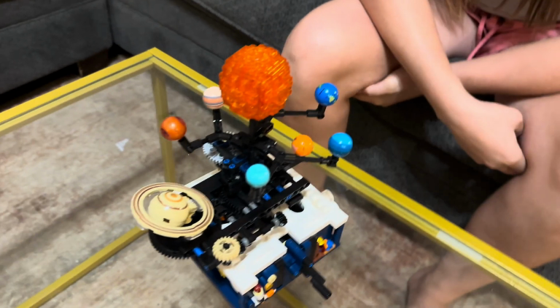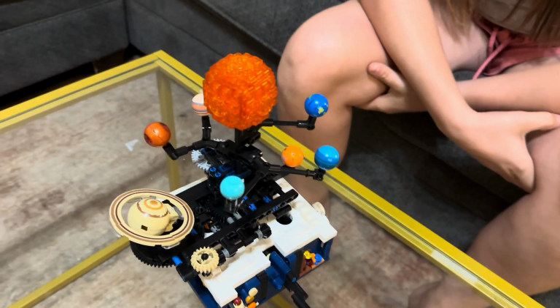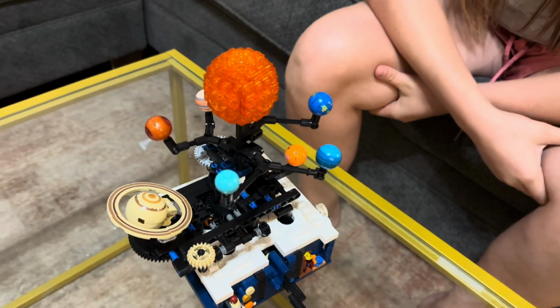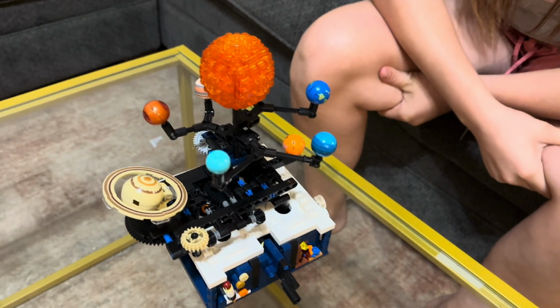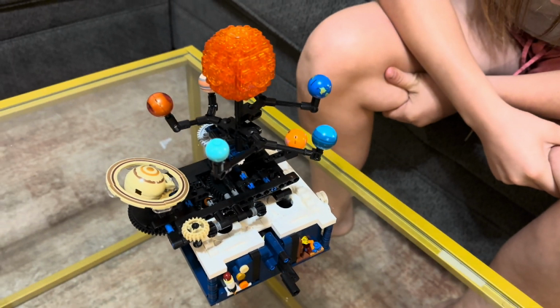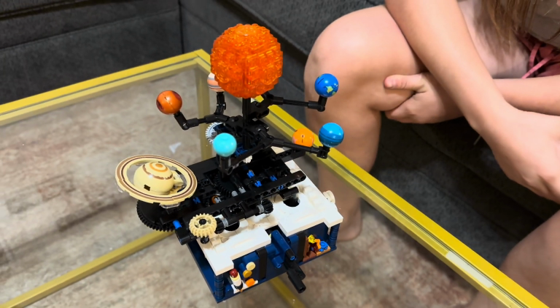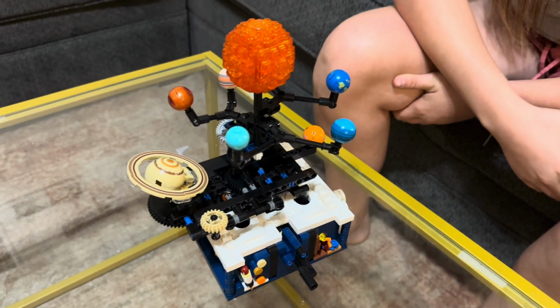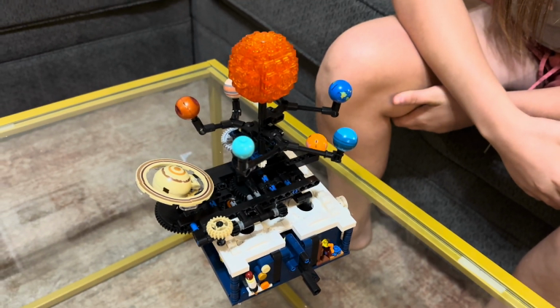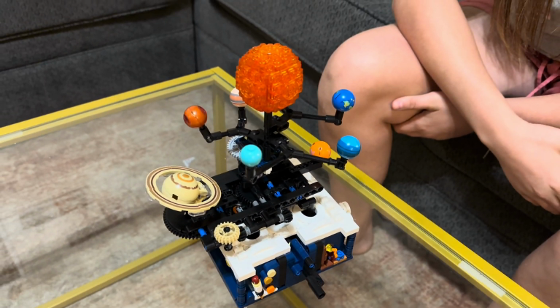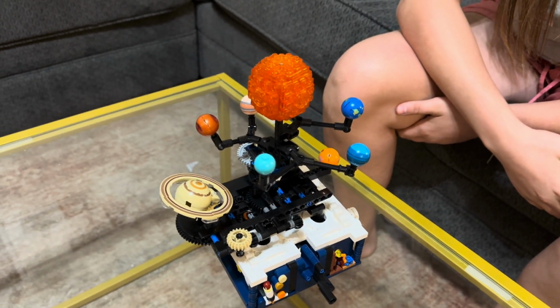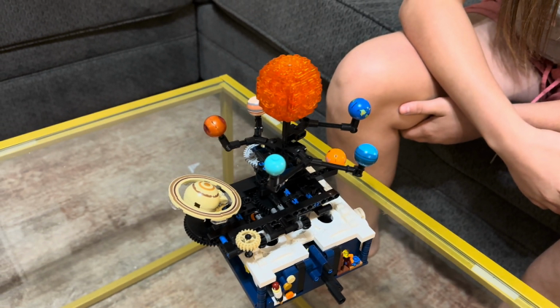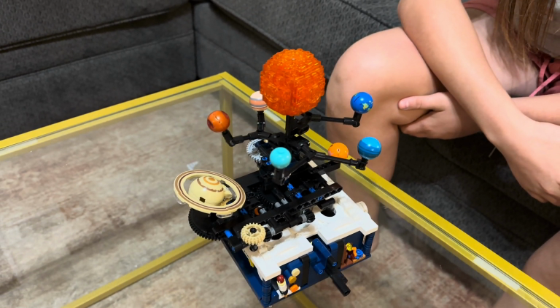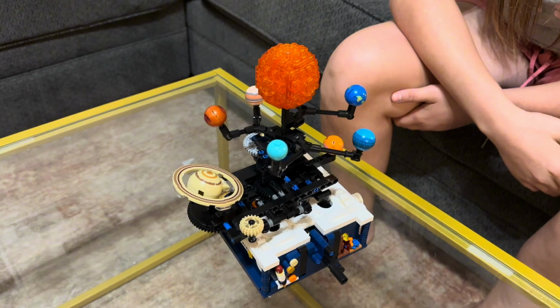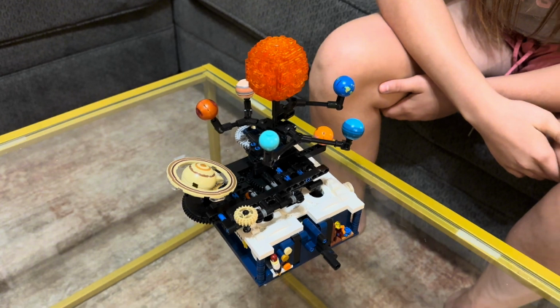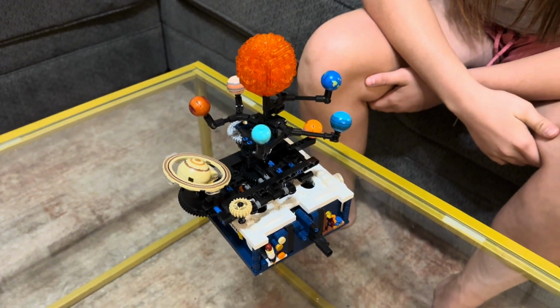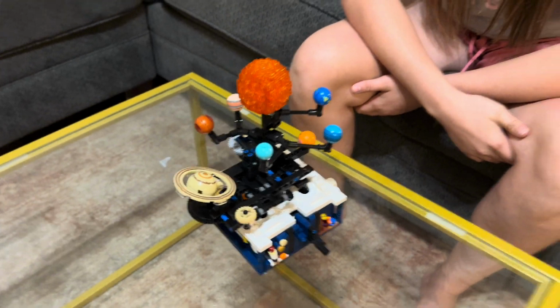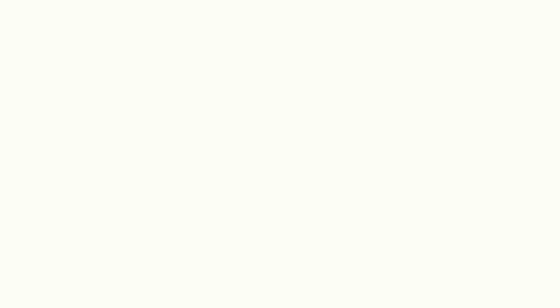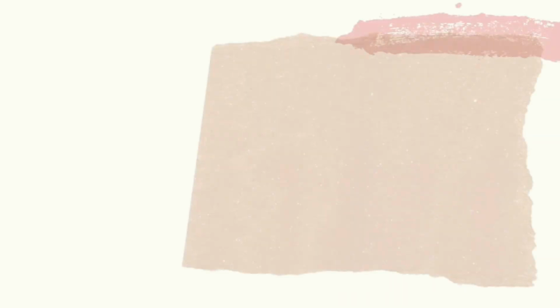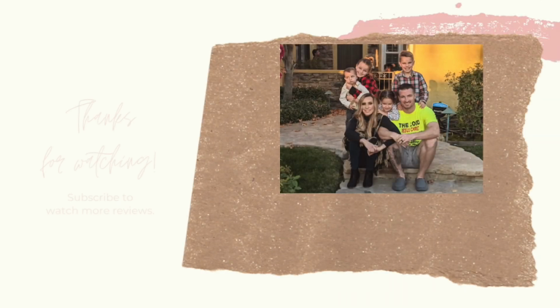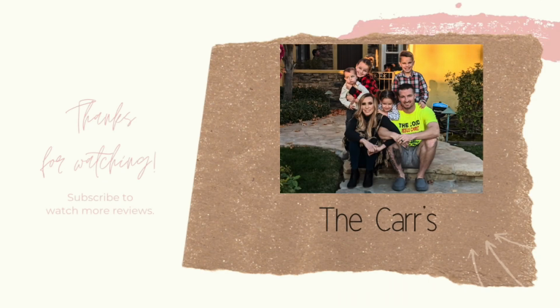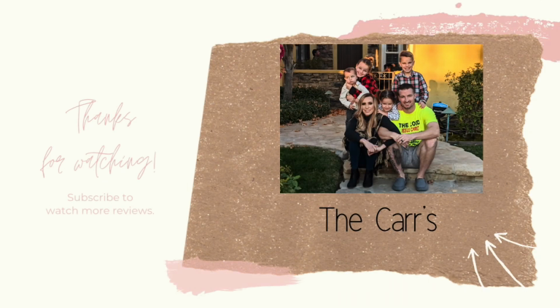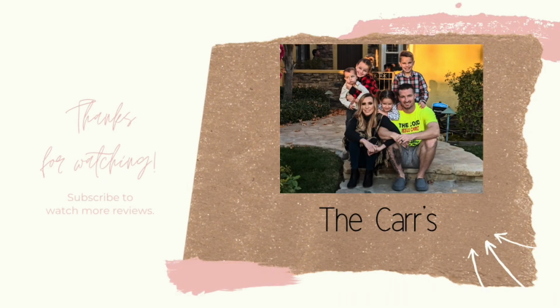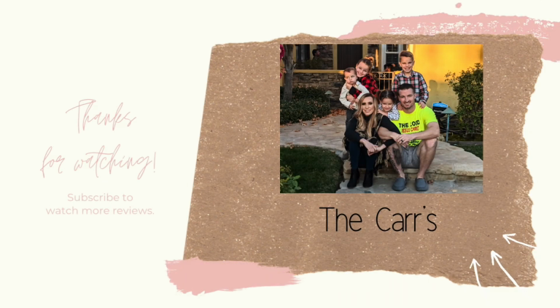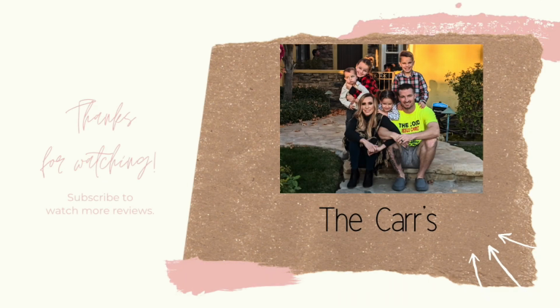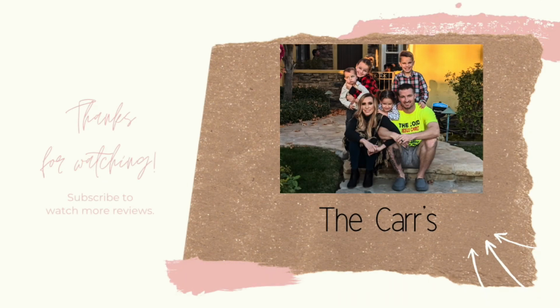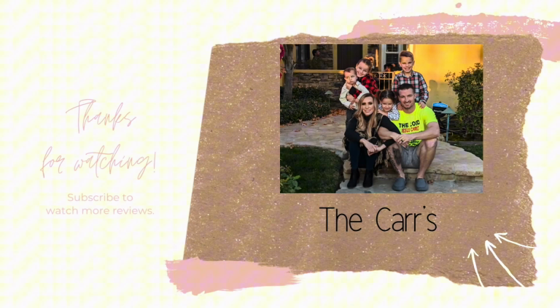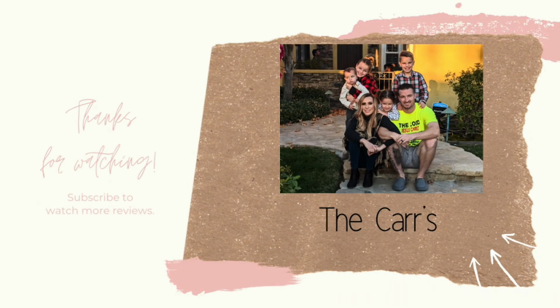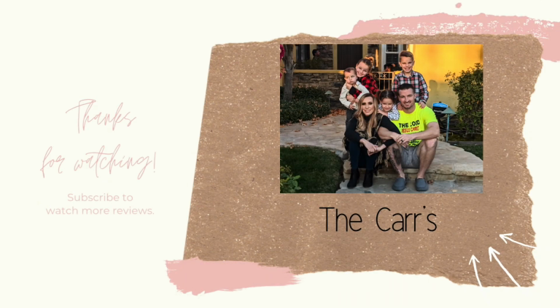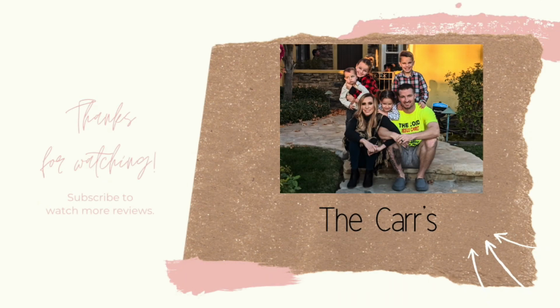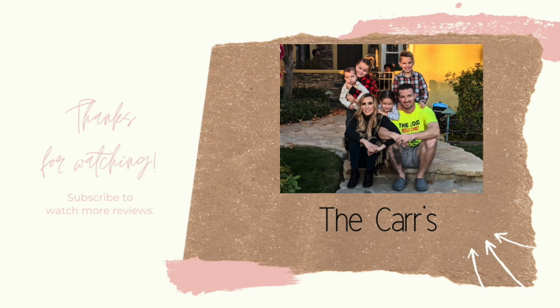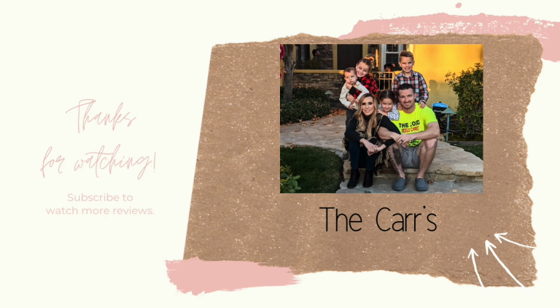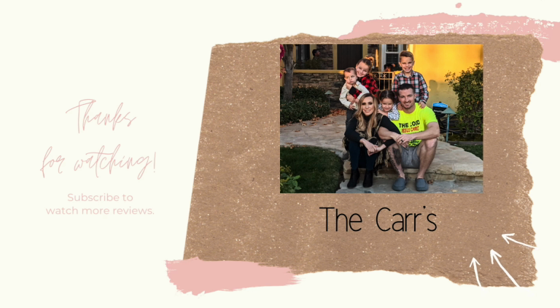Yeah, that completes this video. Thank you so much for watching. Bye. God bless. Bye.